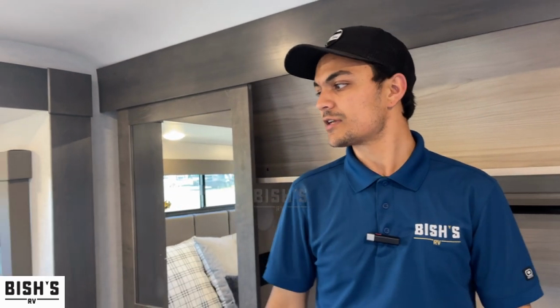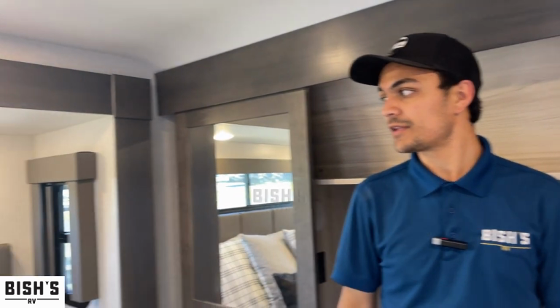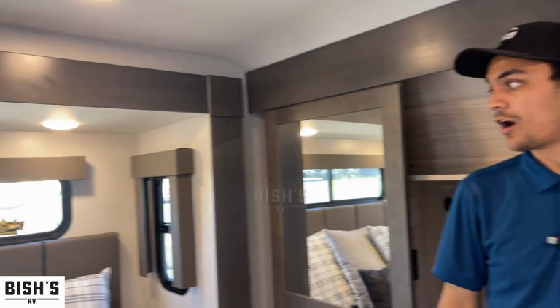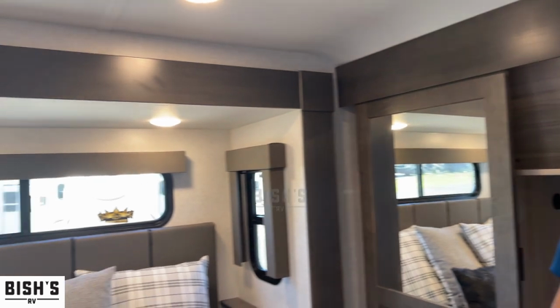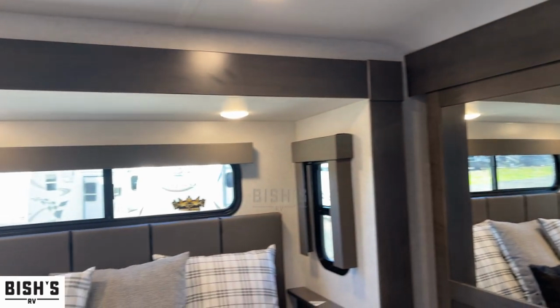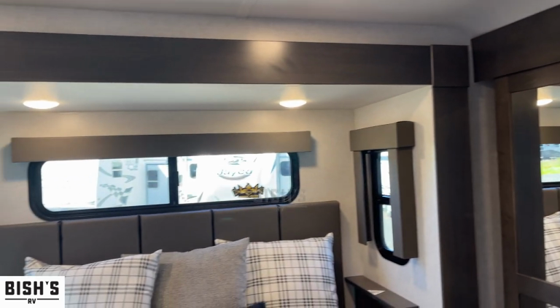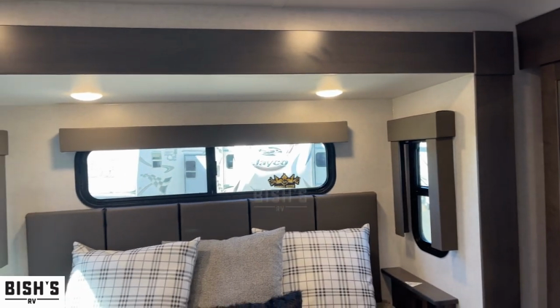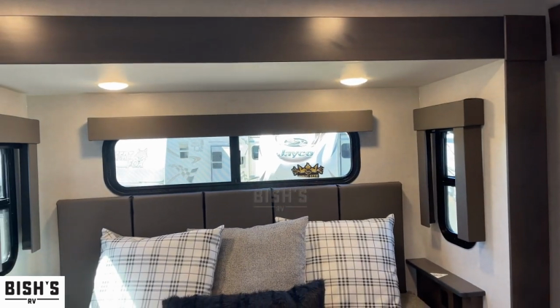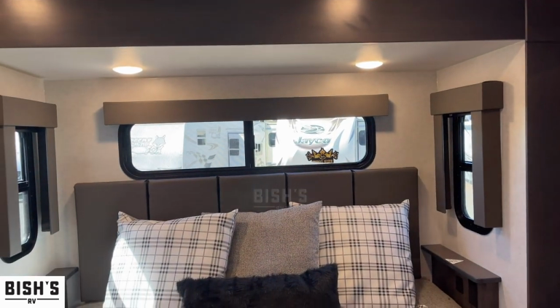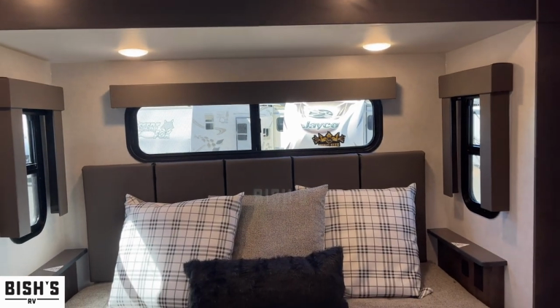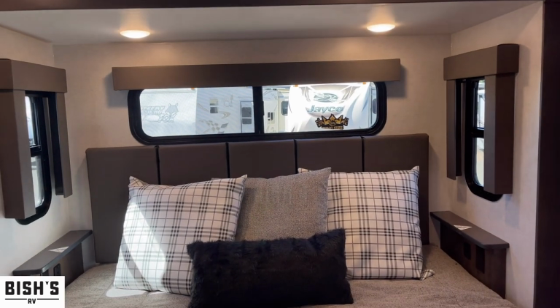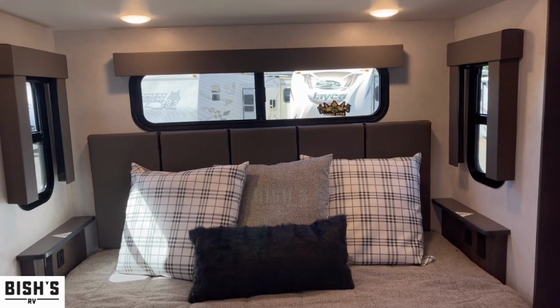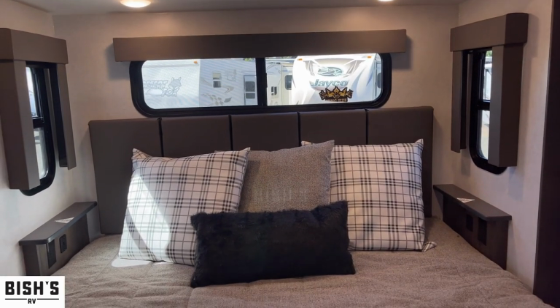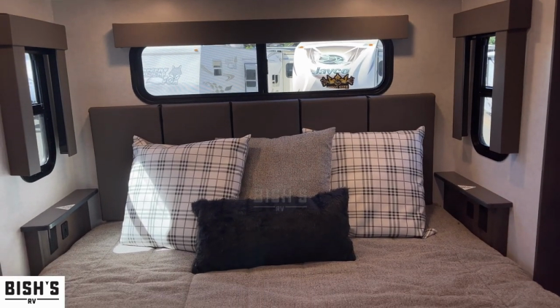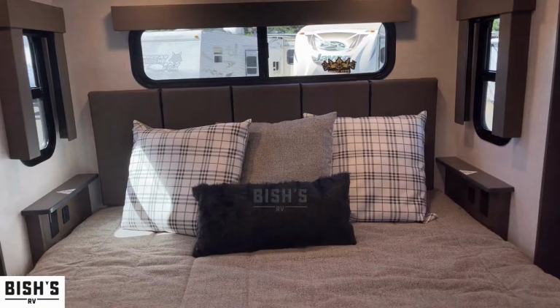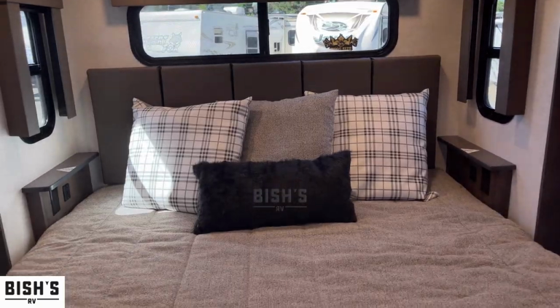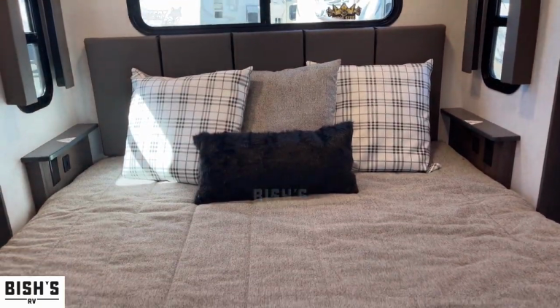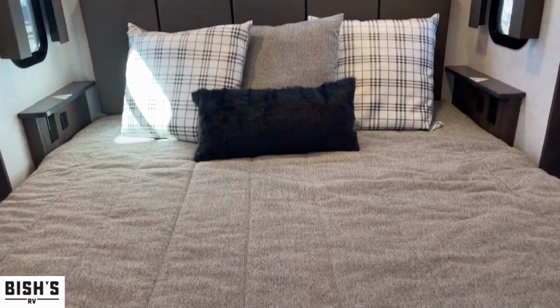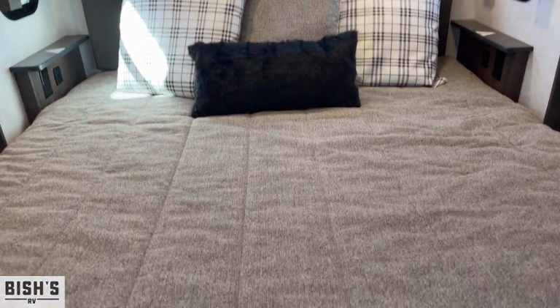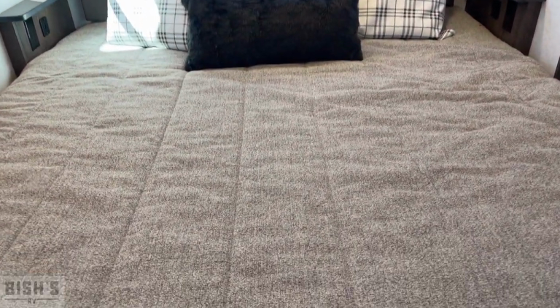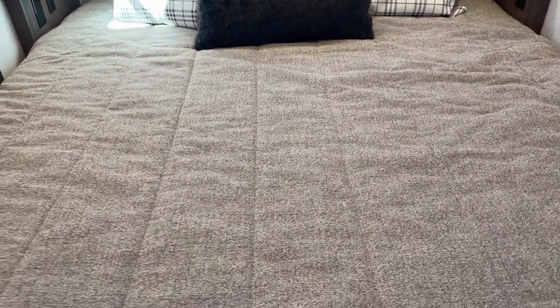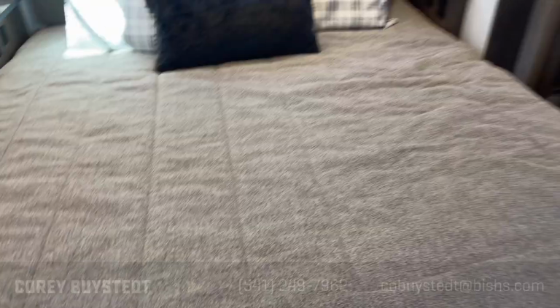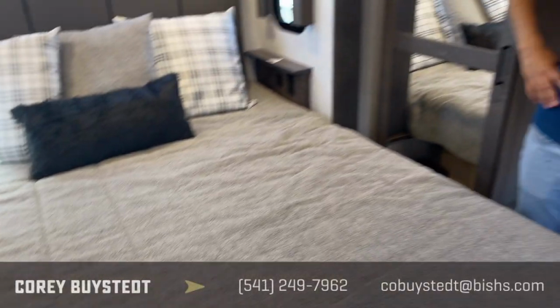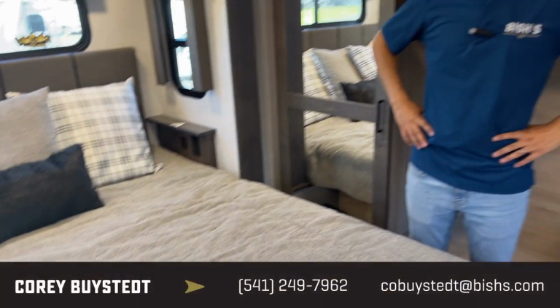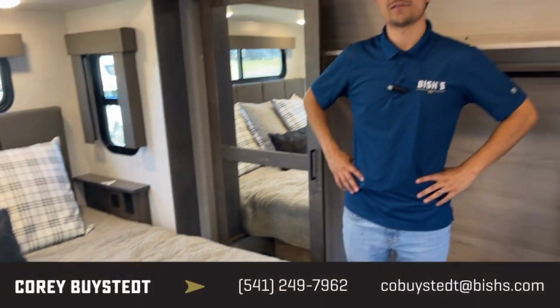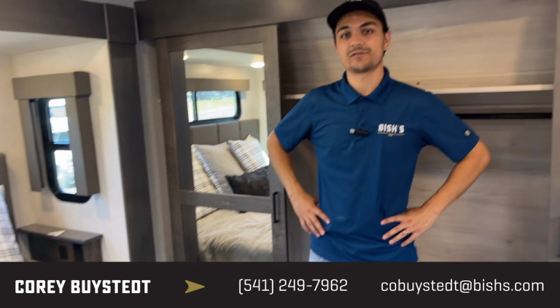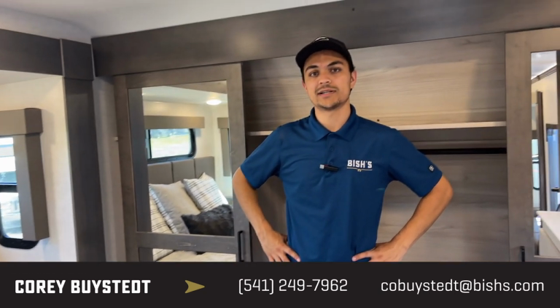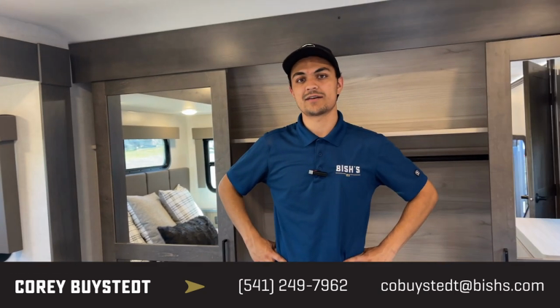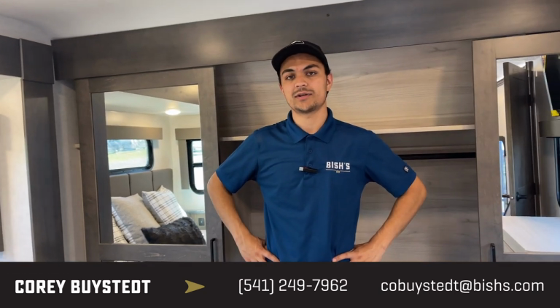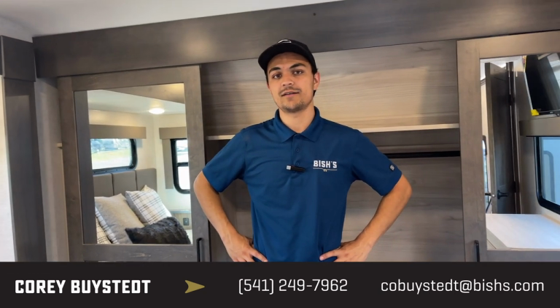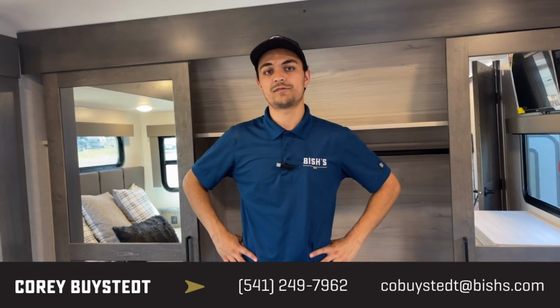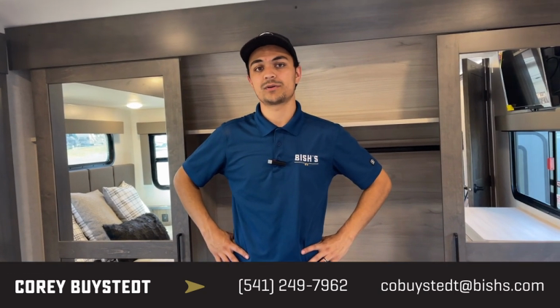So this is an awesome rig — this is one of my favorites. This is a Valor with a king size bed, by the way. If you have any questions on this rig at all, you can call me, Cory Bystead, at 541-735-1535.